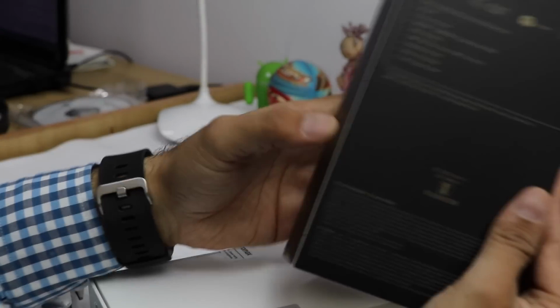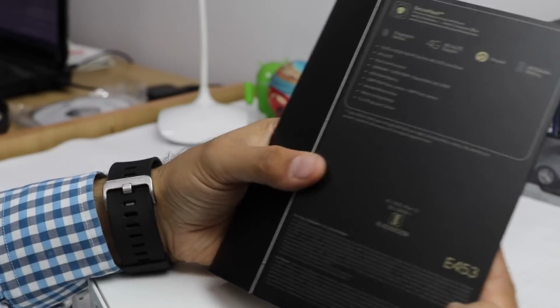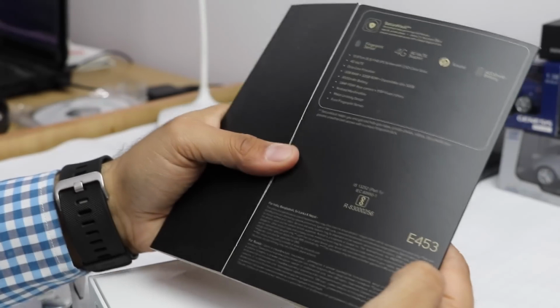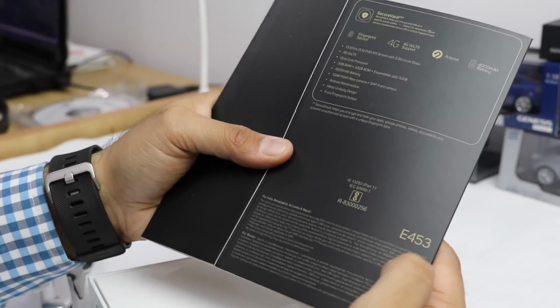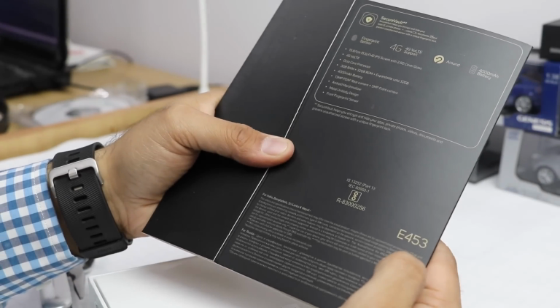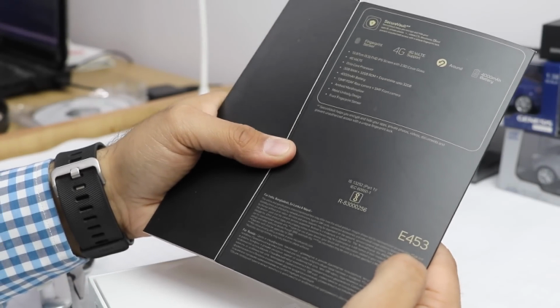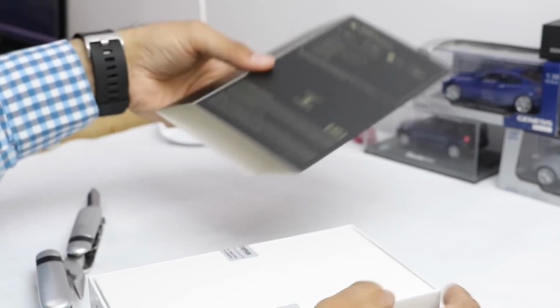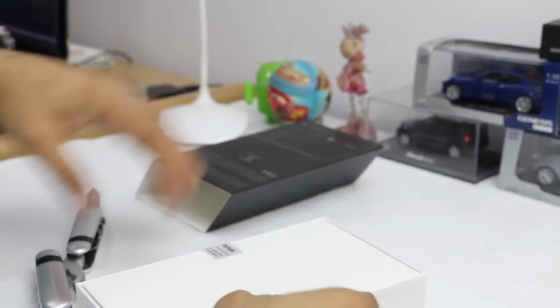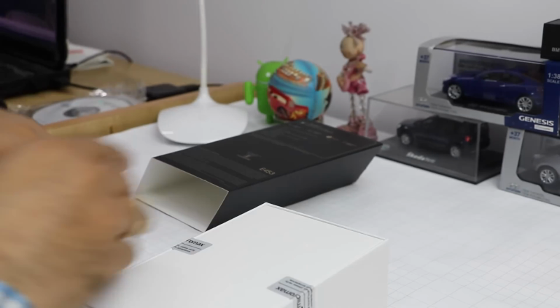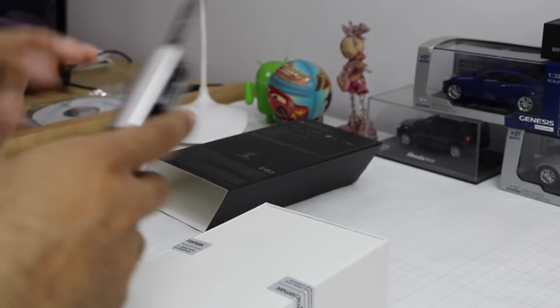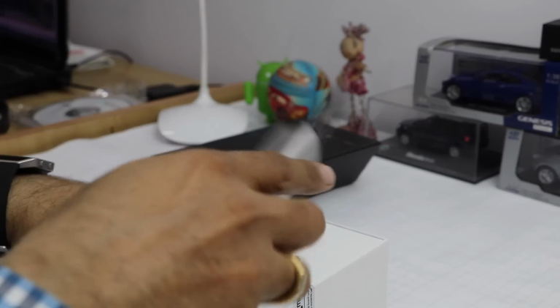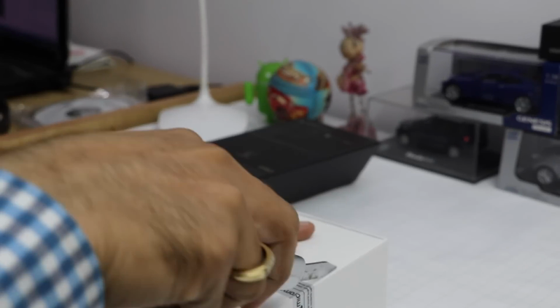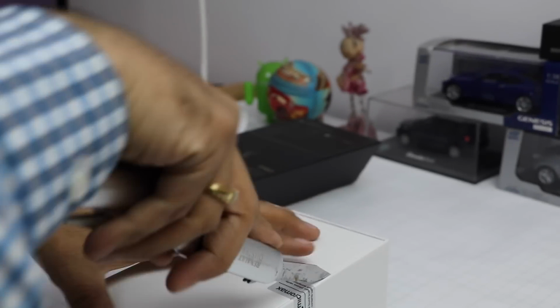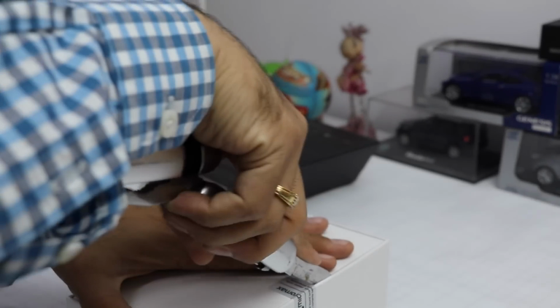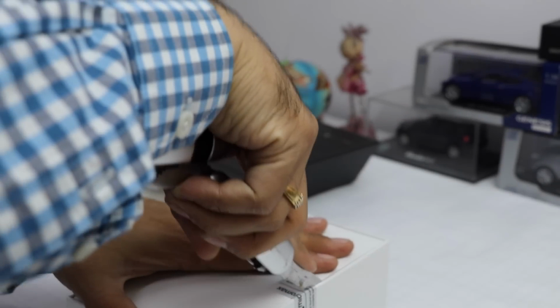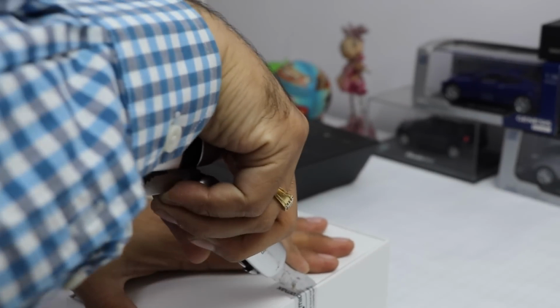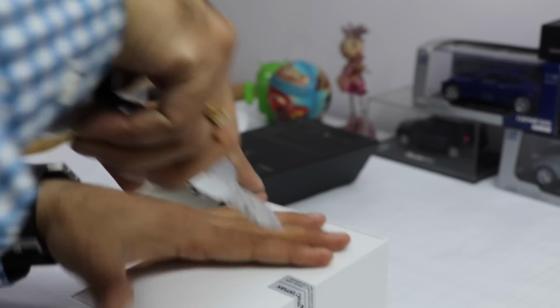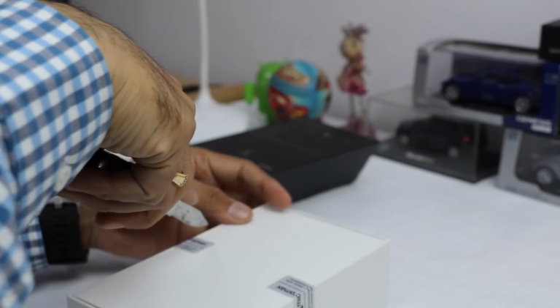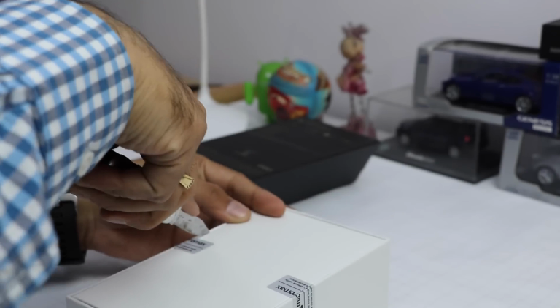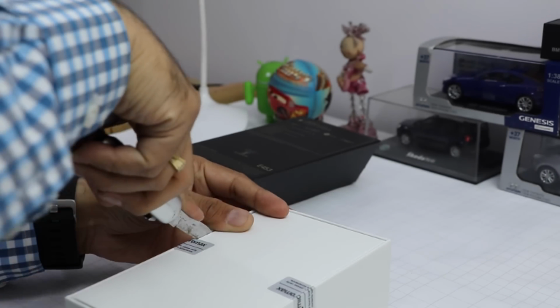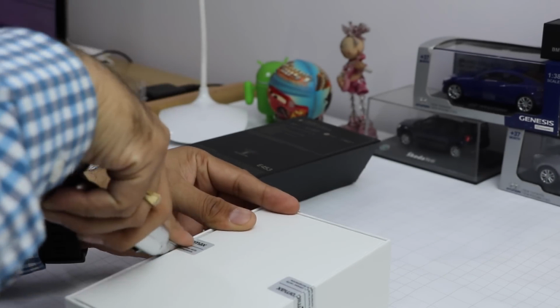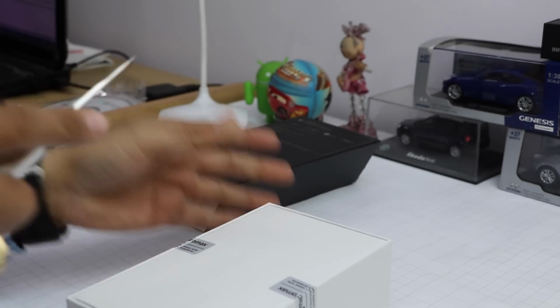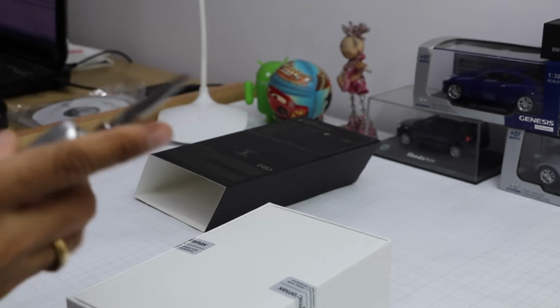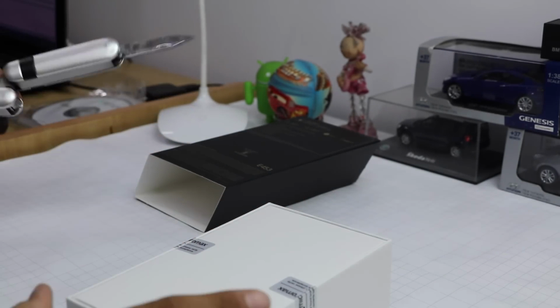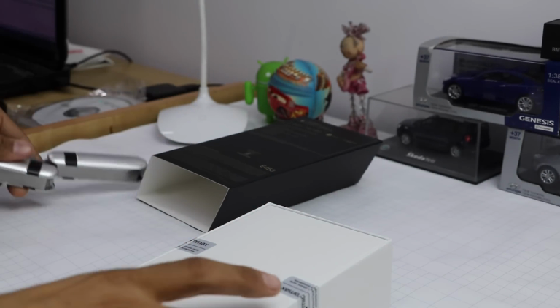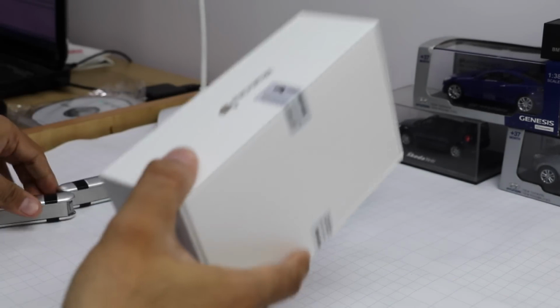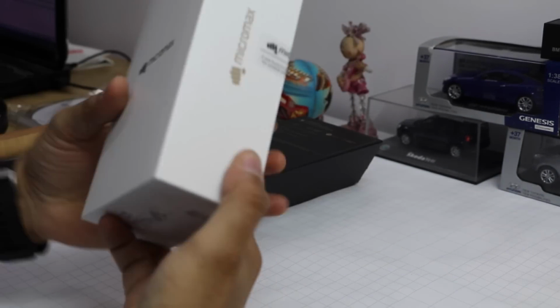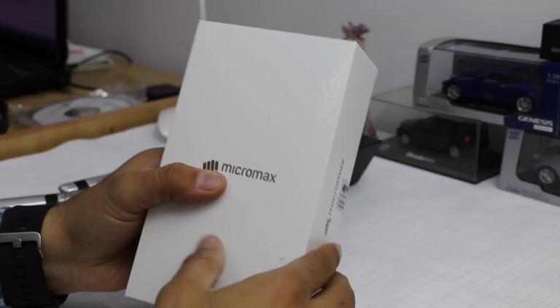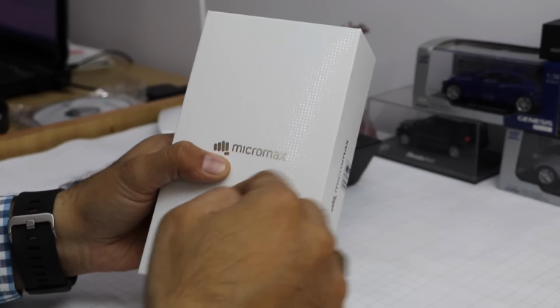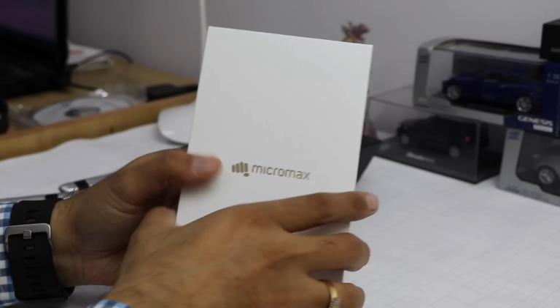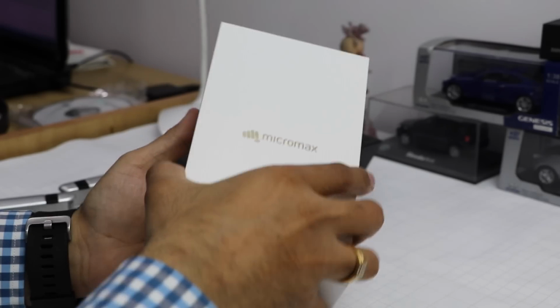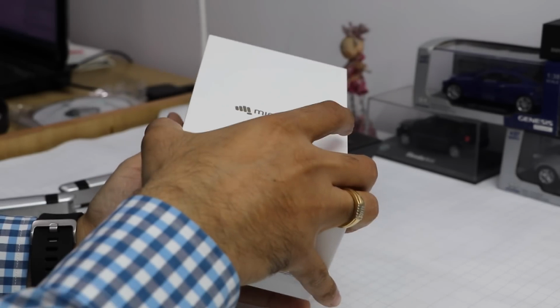The model number on the box is E453. This phone has been priced at 9,499 or 9,500 rupees, exclusively available on Flipkart. I'm leaving best buy links in the description section below if you want to pick one up for yourself.